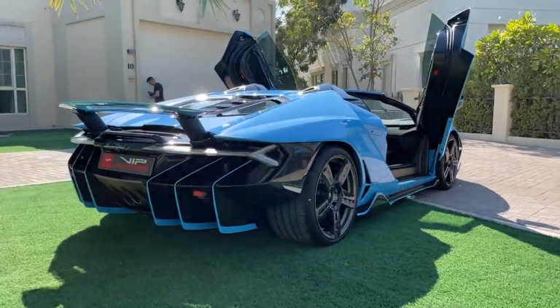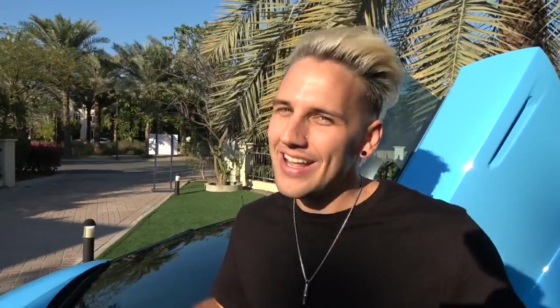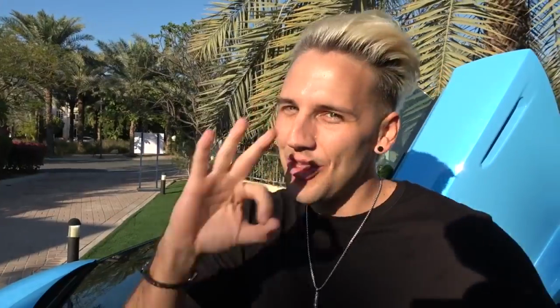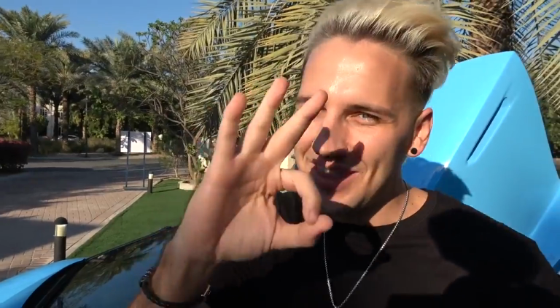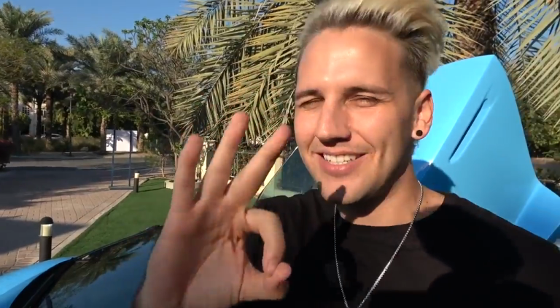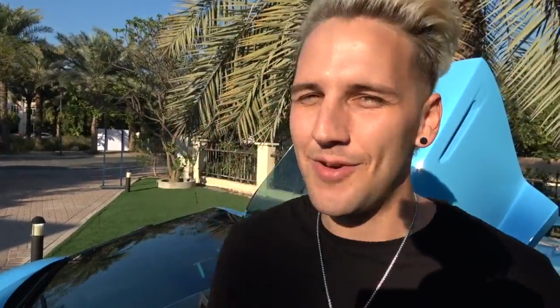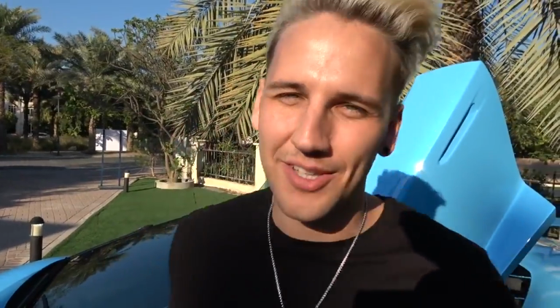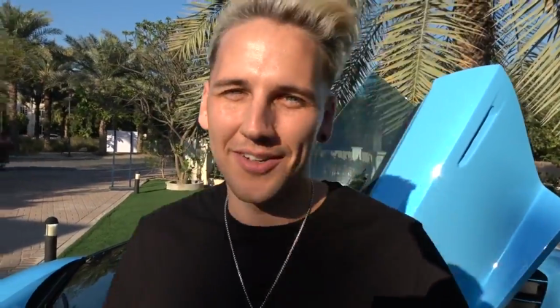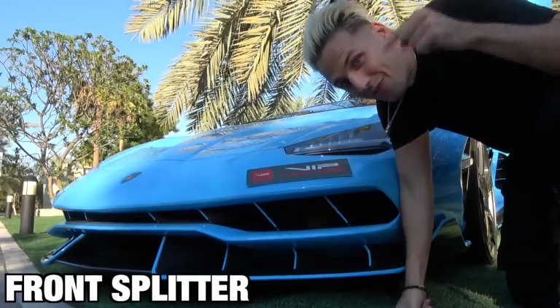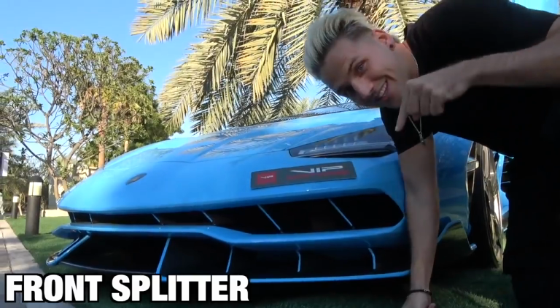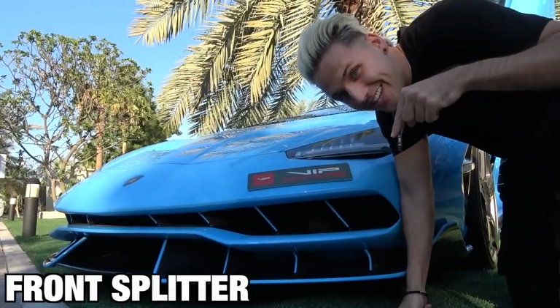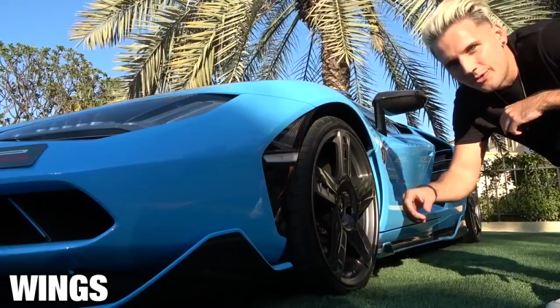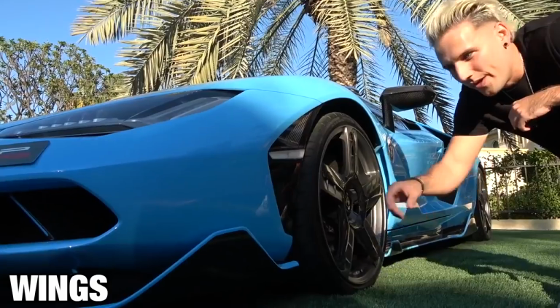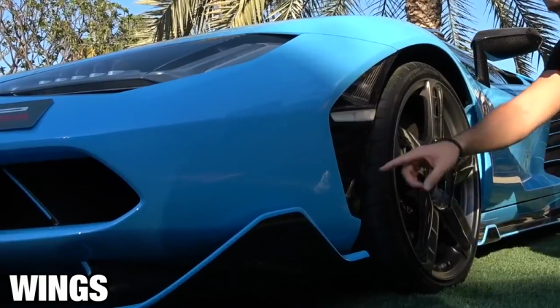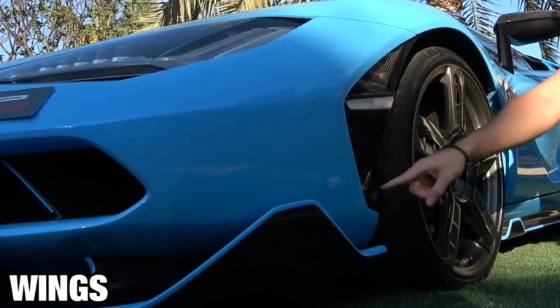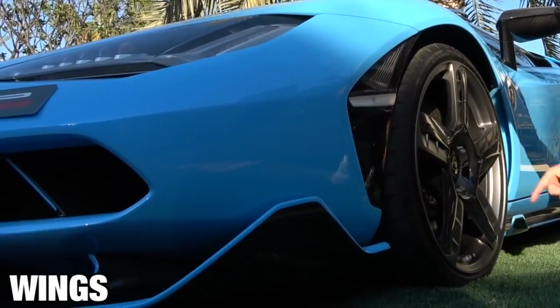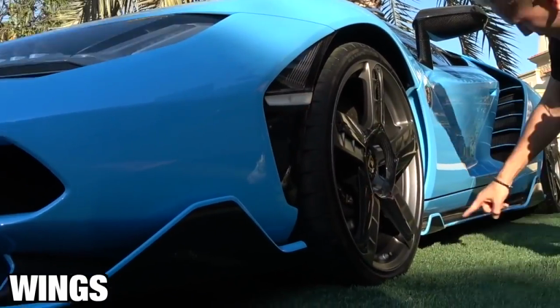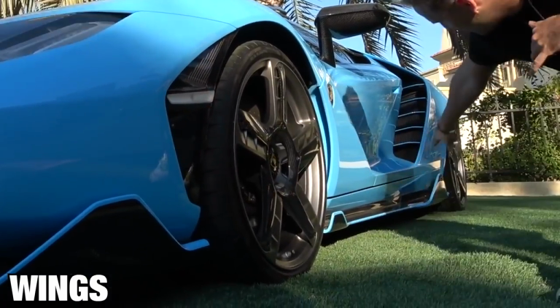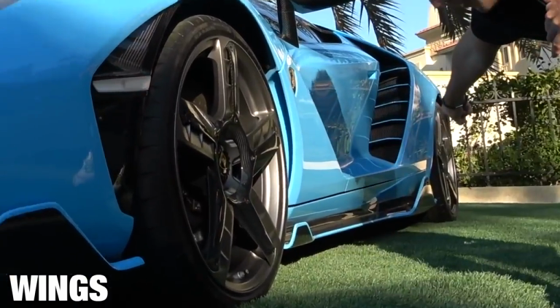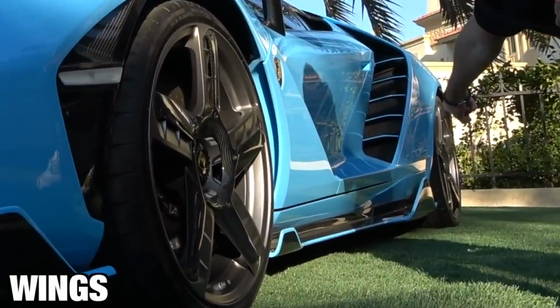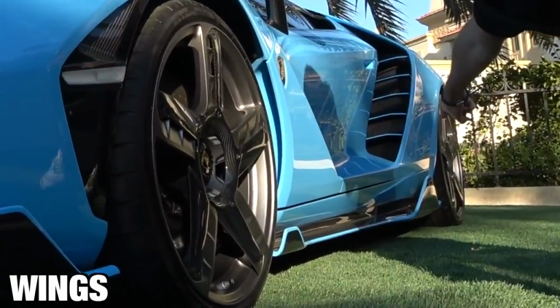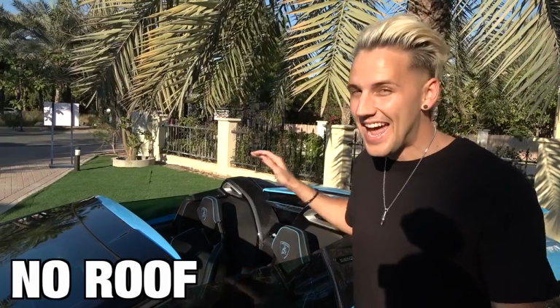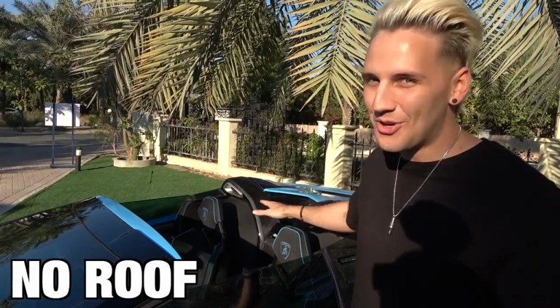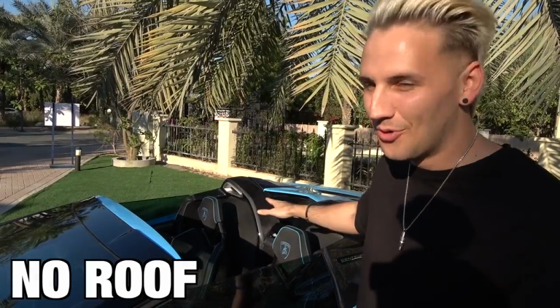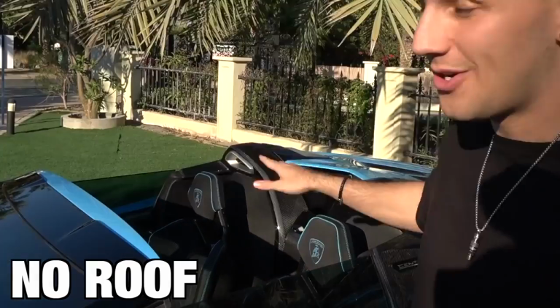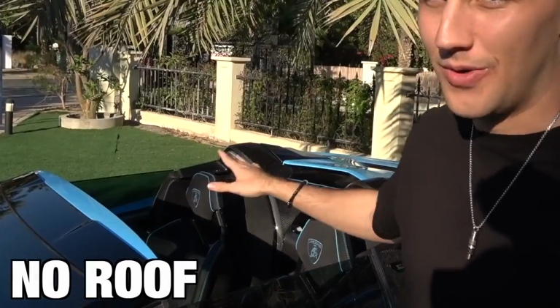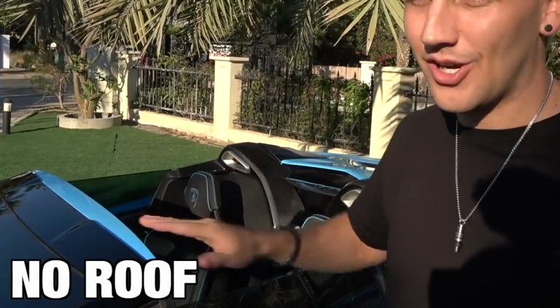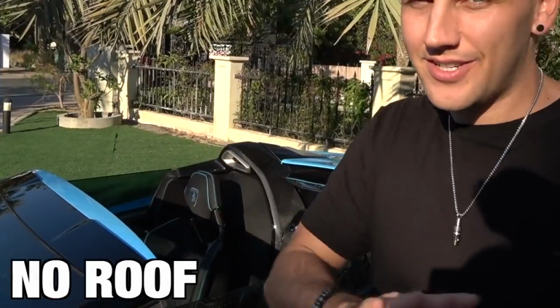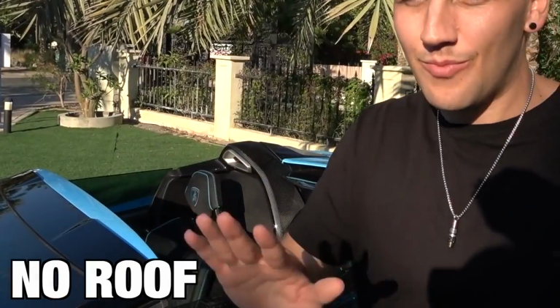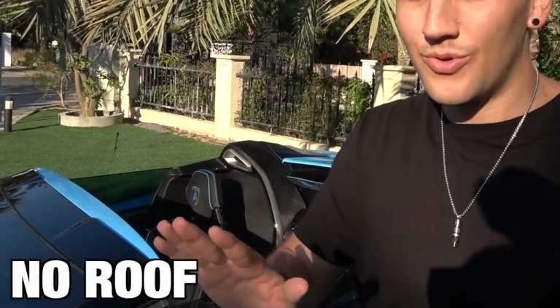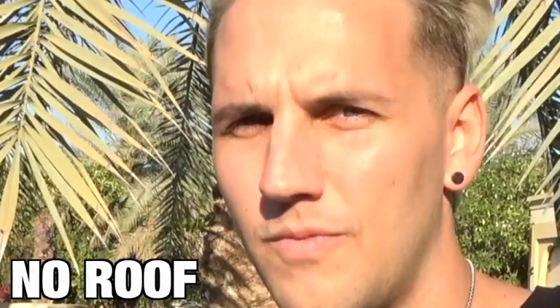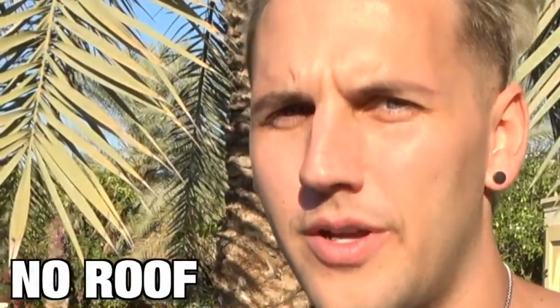These are three things I love about the car. The front is sick — little wings, one, two, three. And it has no roof. Really, the car doesn't come with a roof, for real.